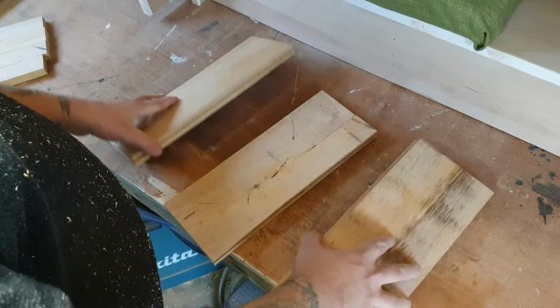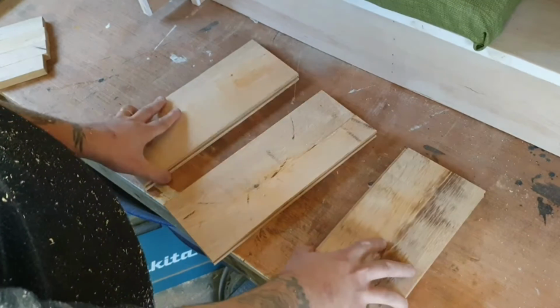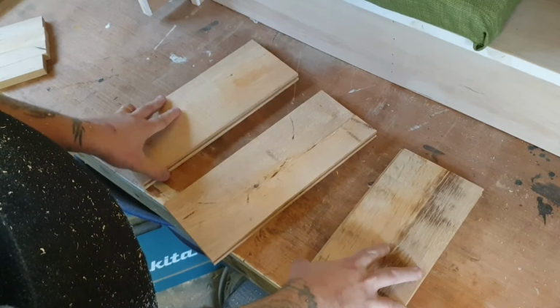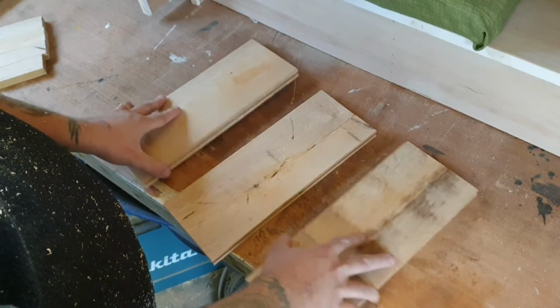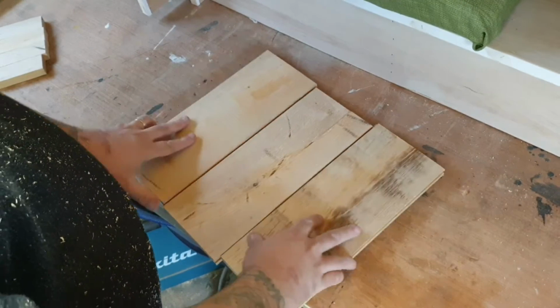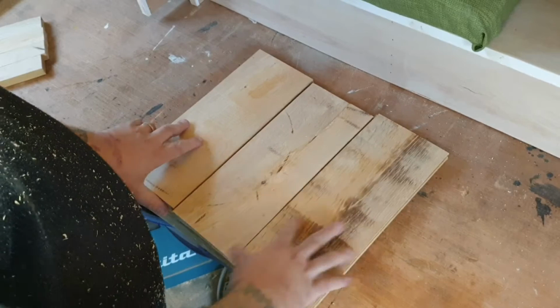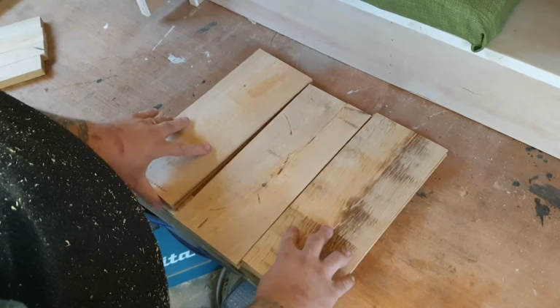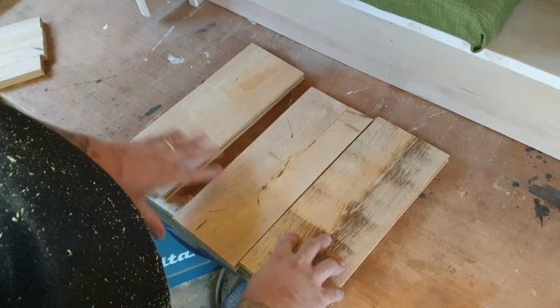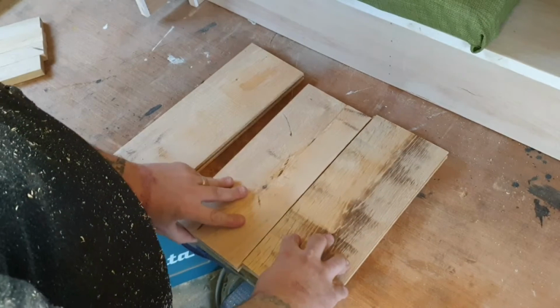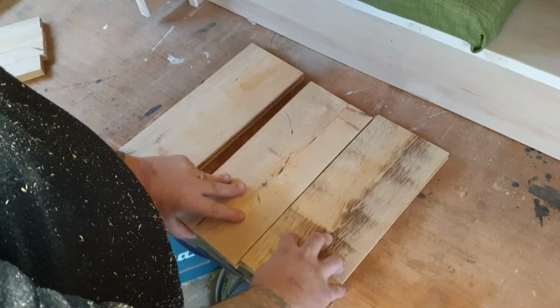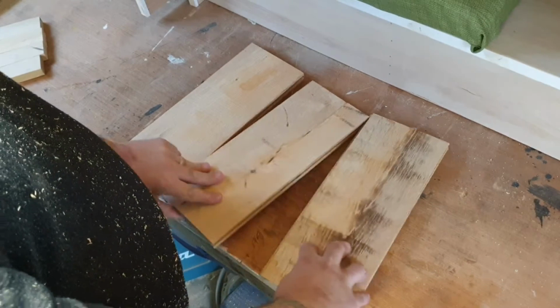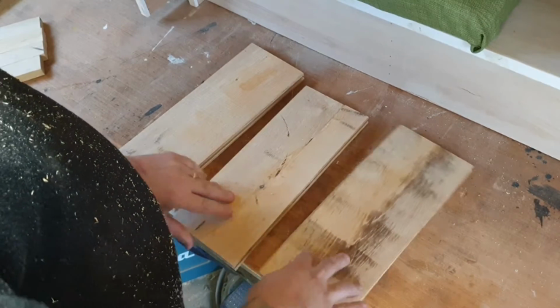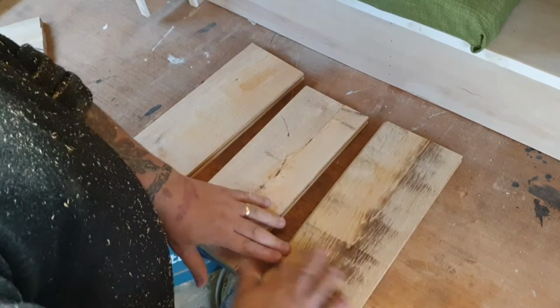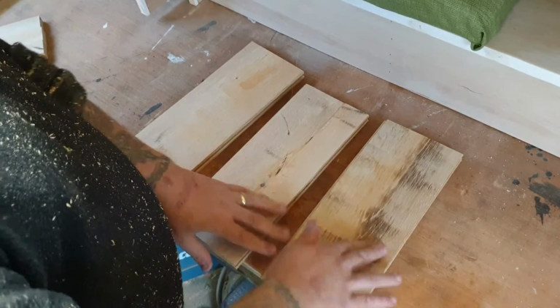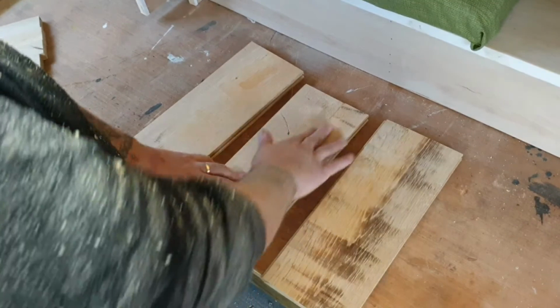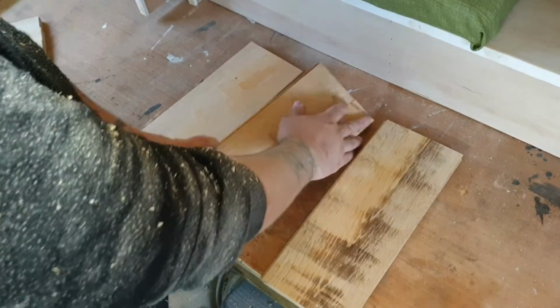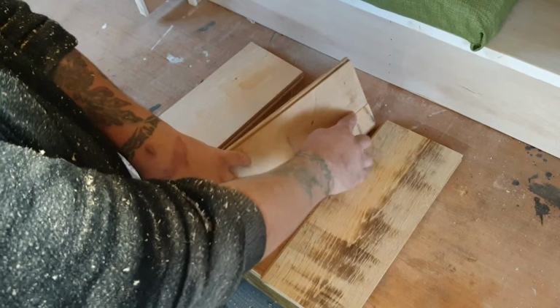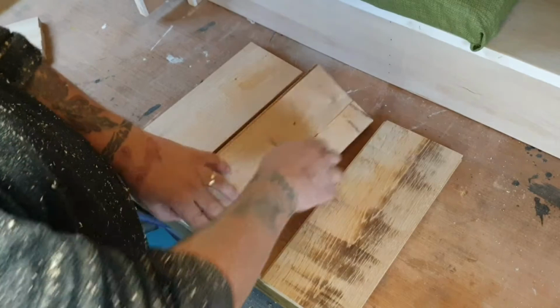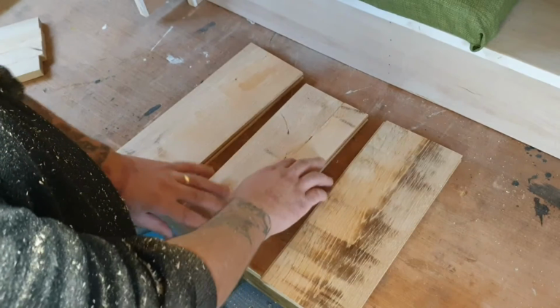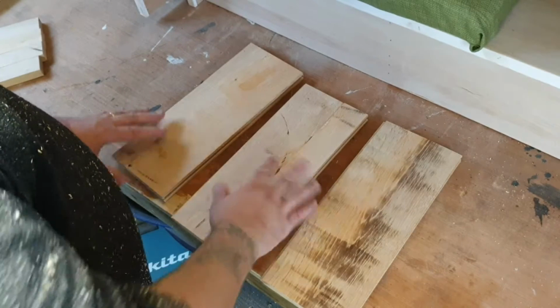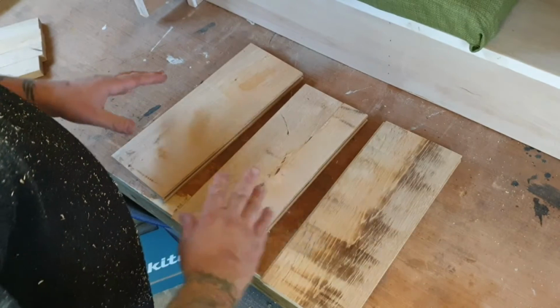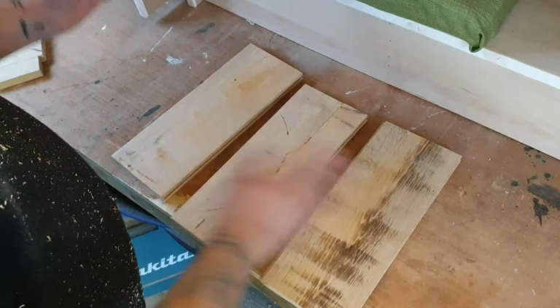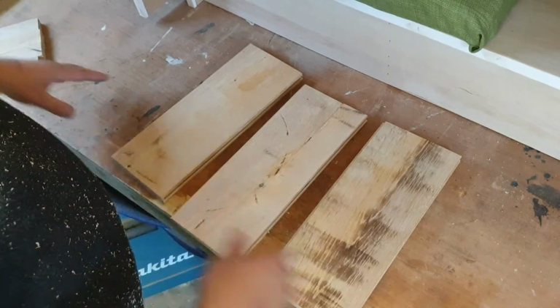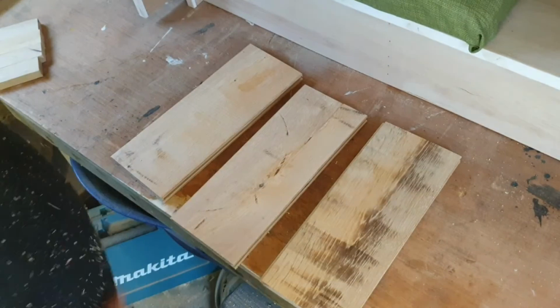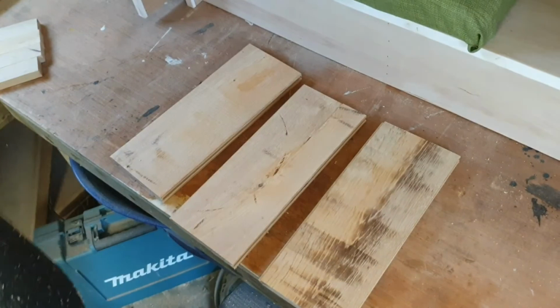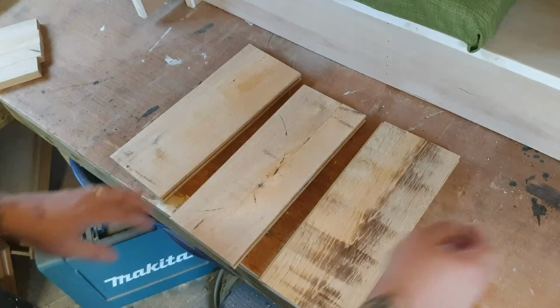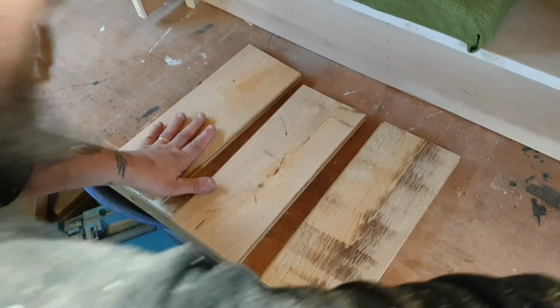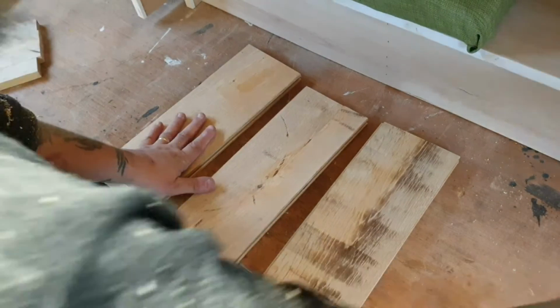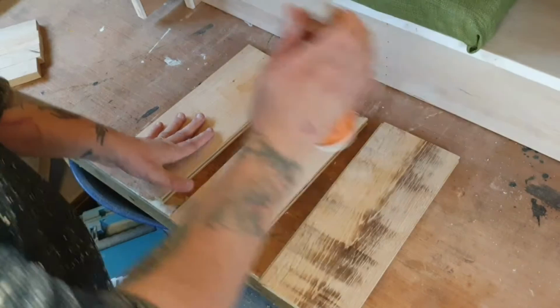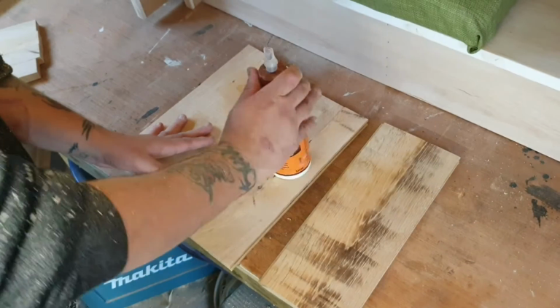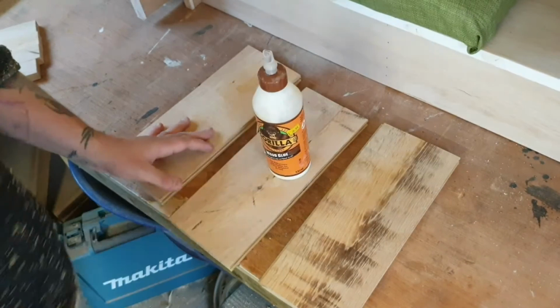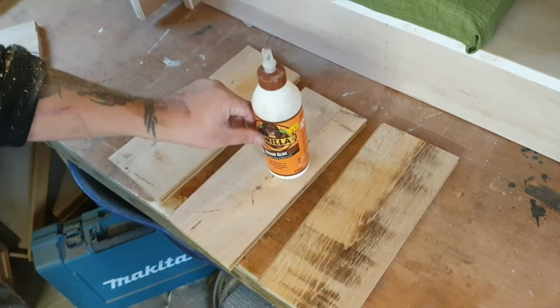I now have the seat all cut up. It needs quite a bit of sanding to get all these burns out — it's completely uneven — but it's going to be fine. Now I need to glue it up and clamp it up.